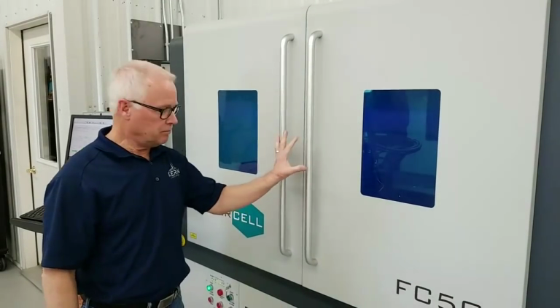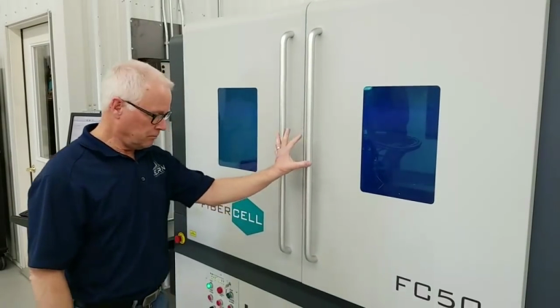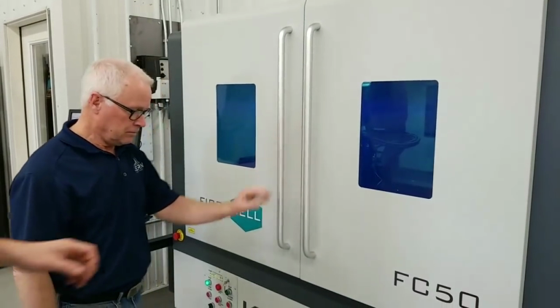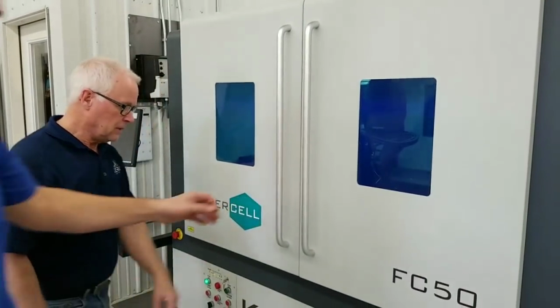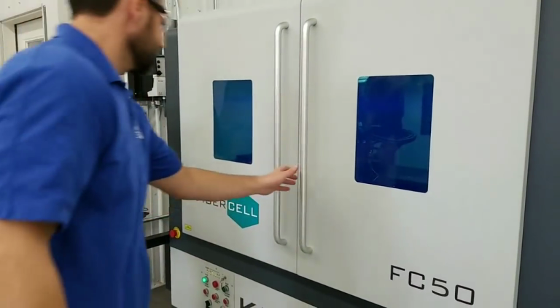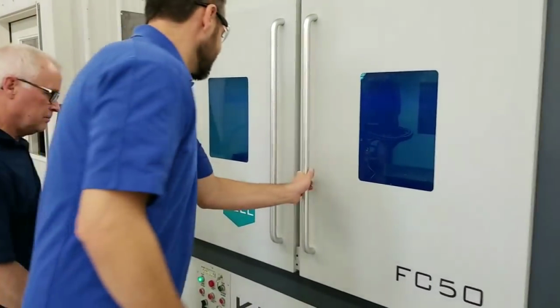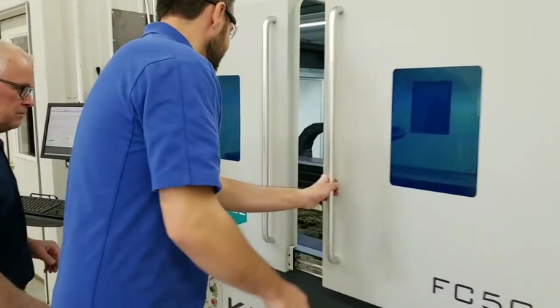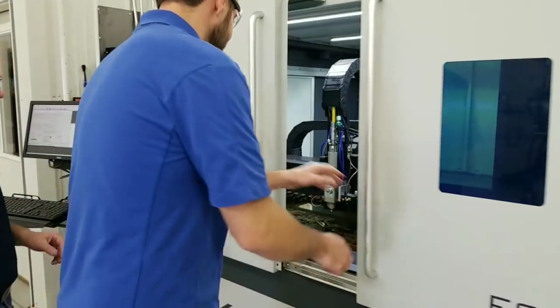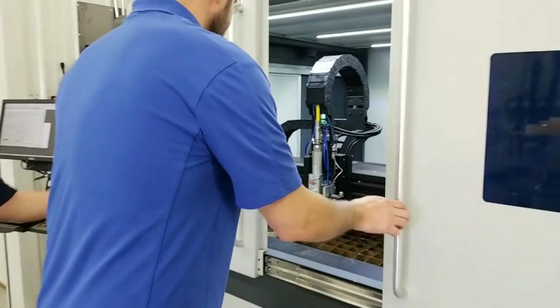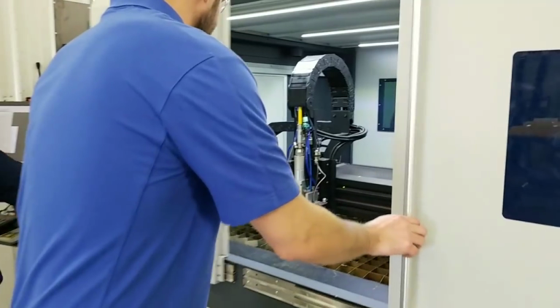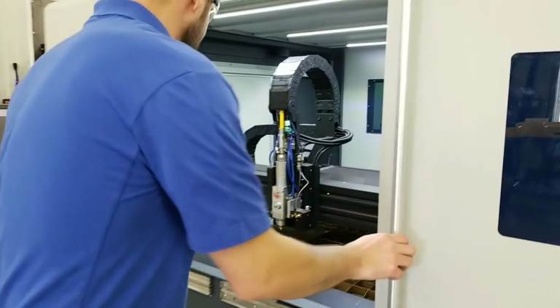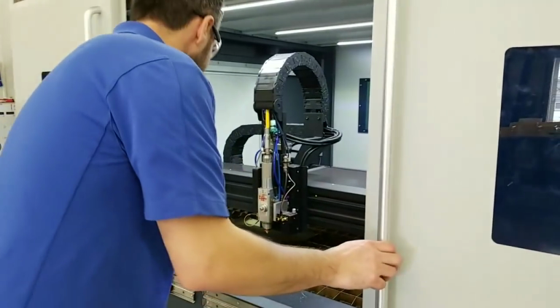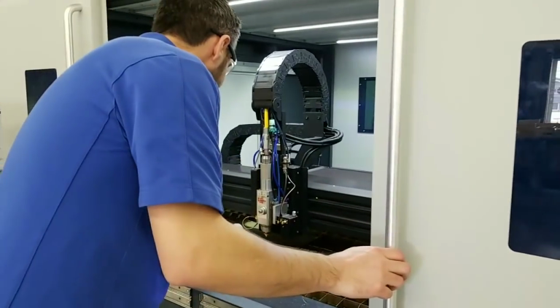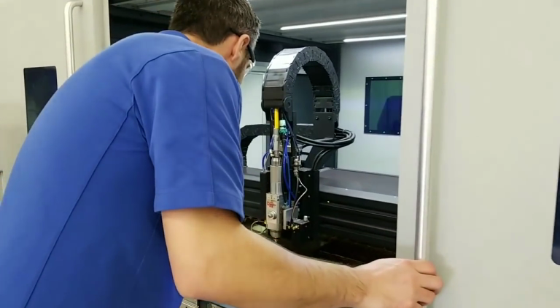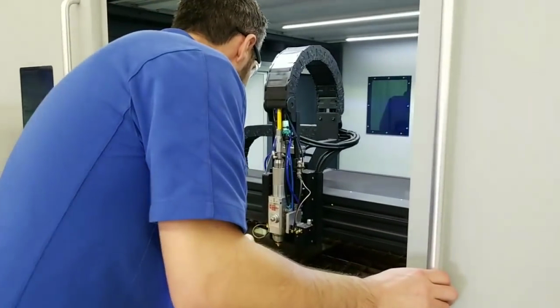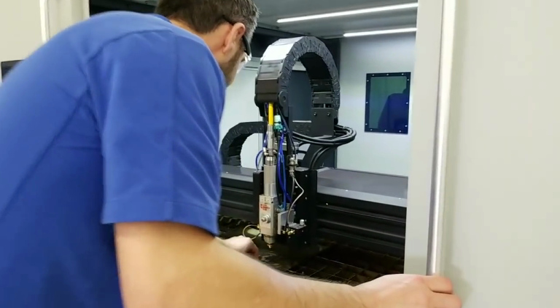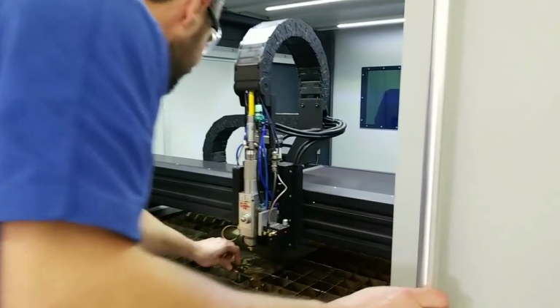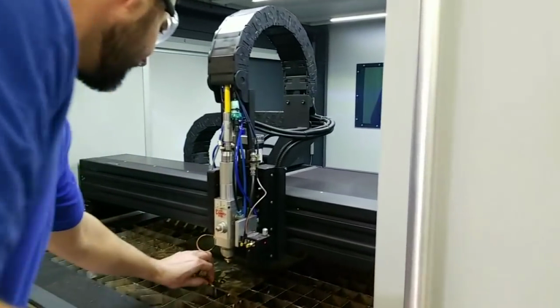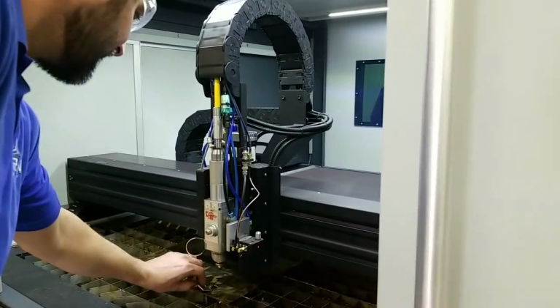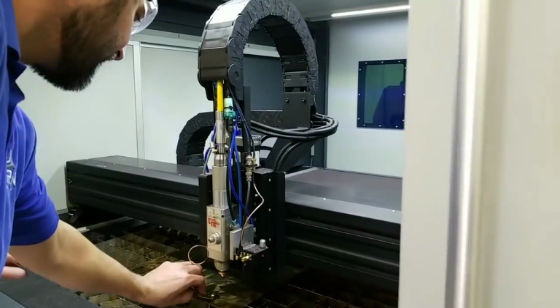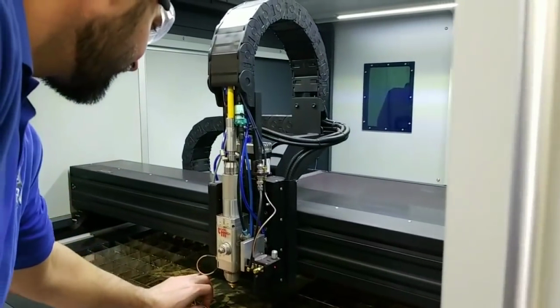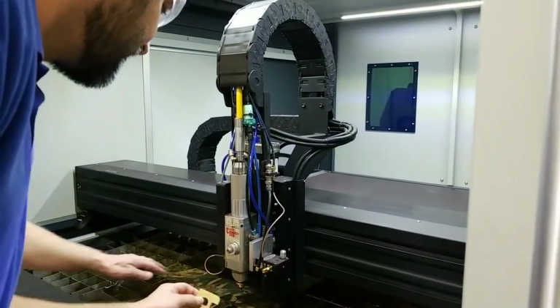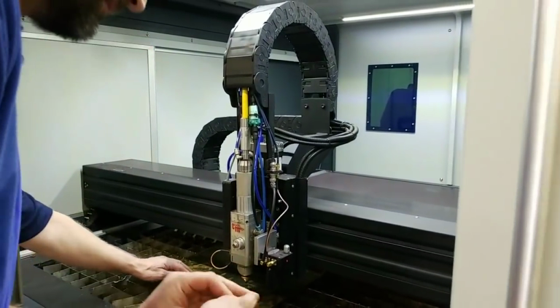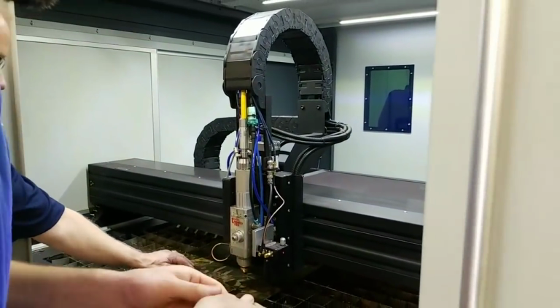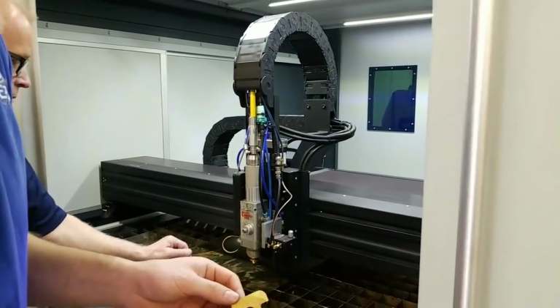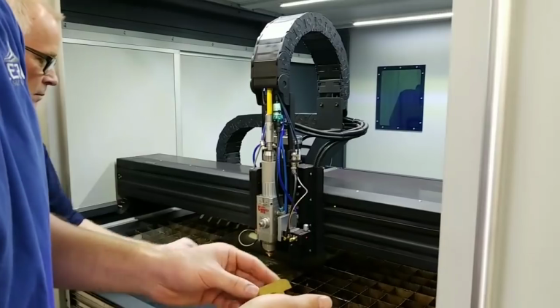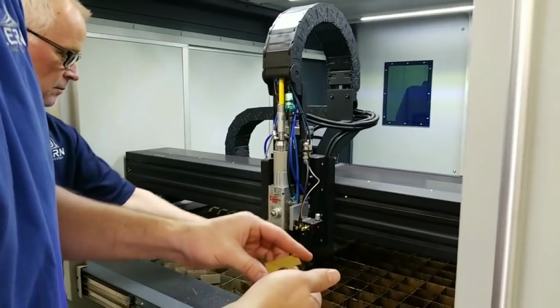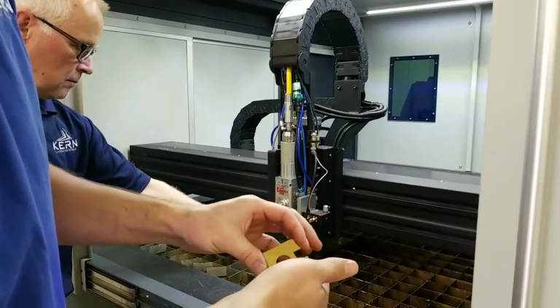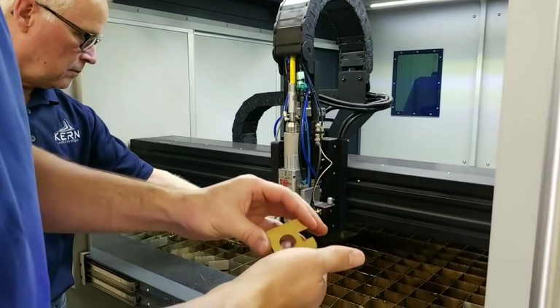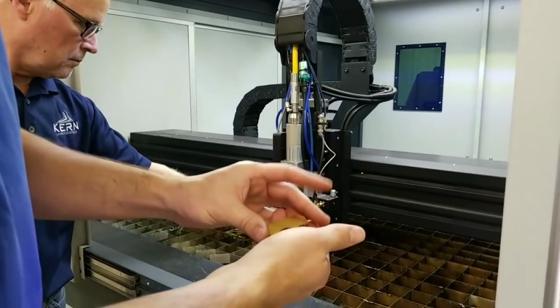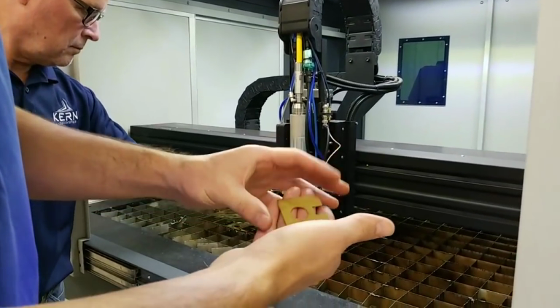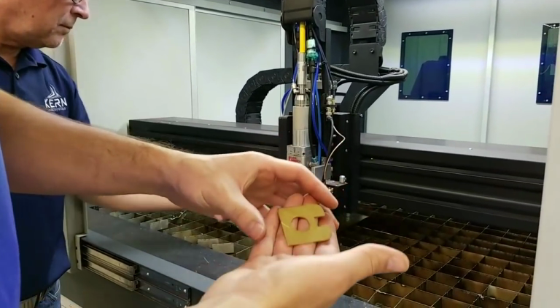The part just came out - it's a little warm, so we're not going to hold it too long. Thank you, Keith.